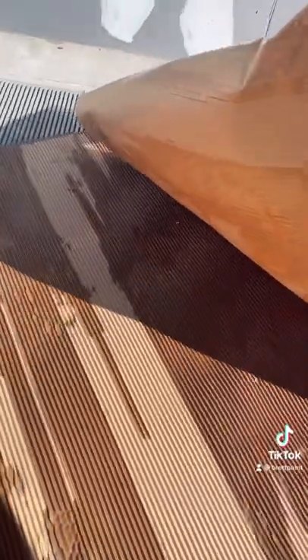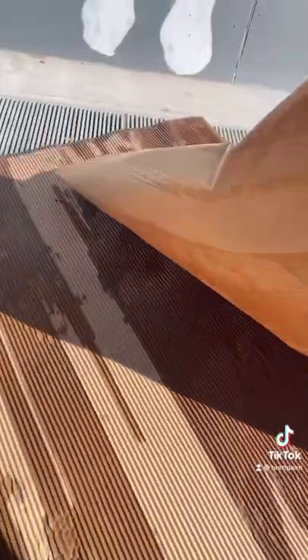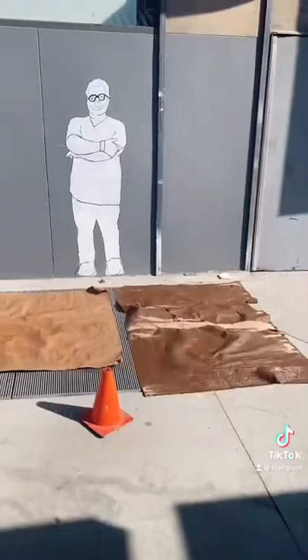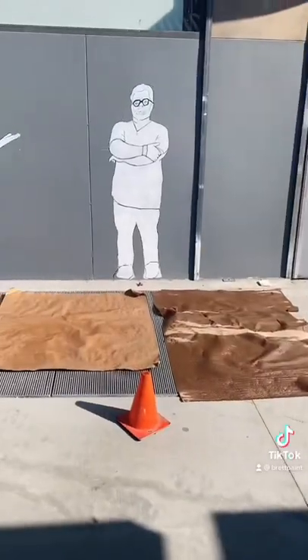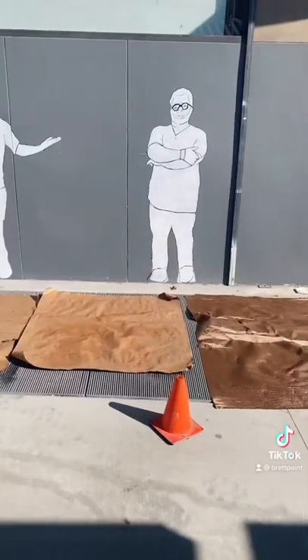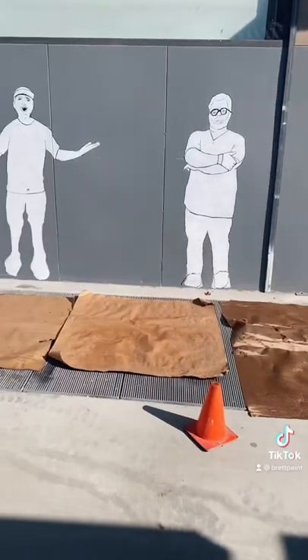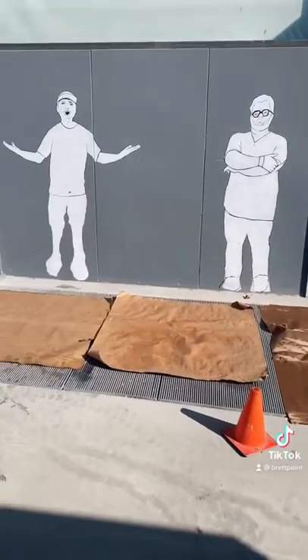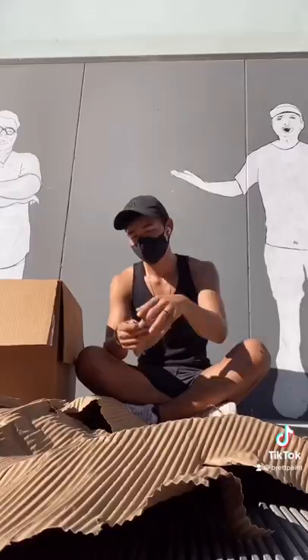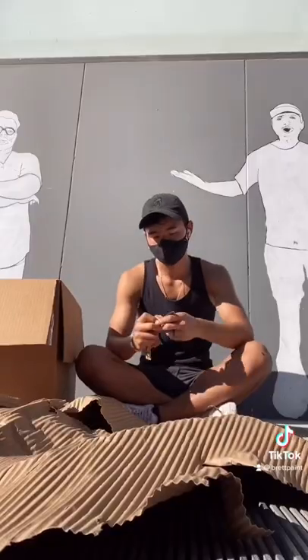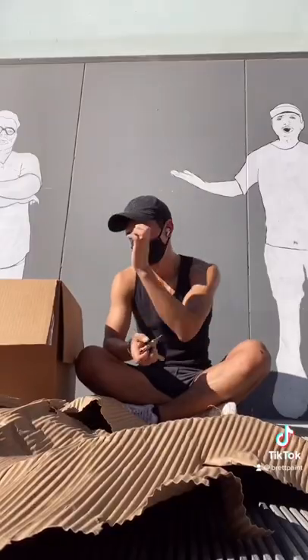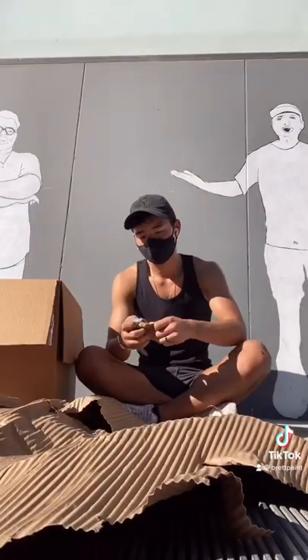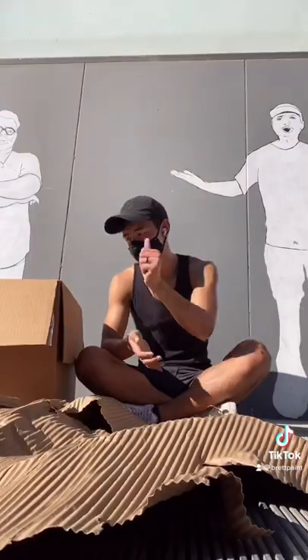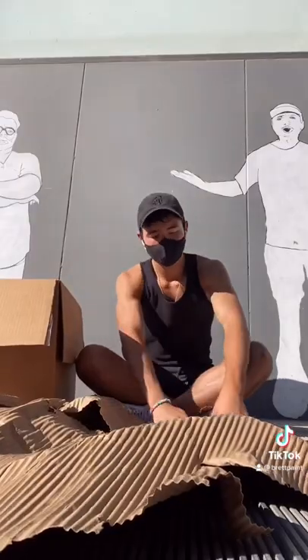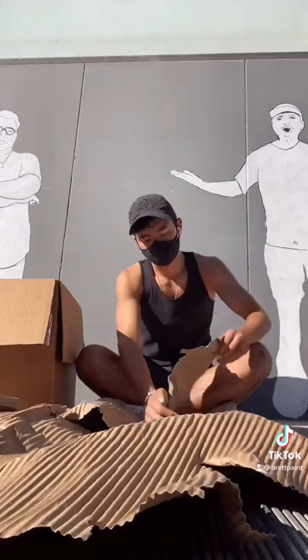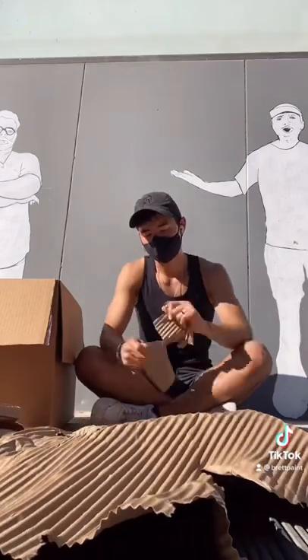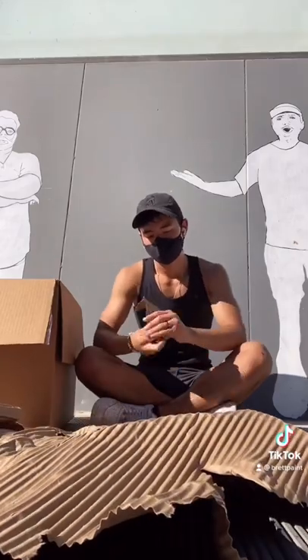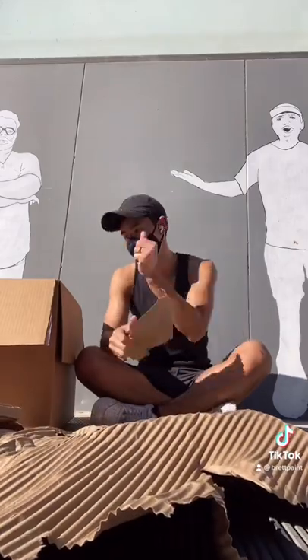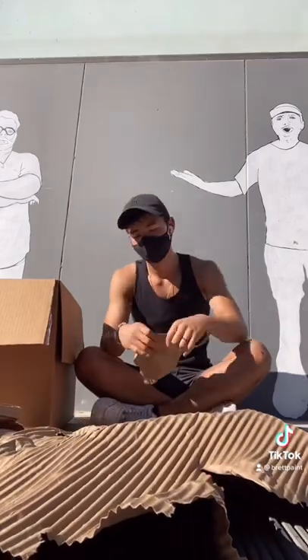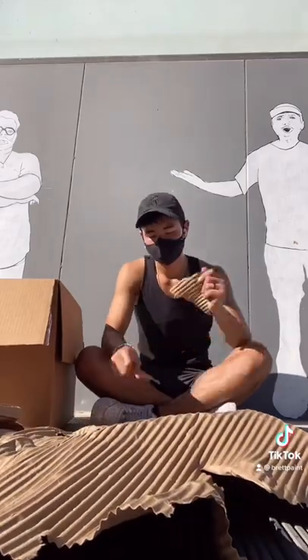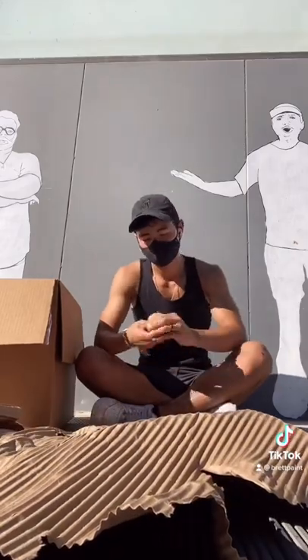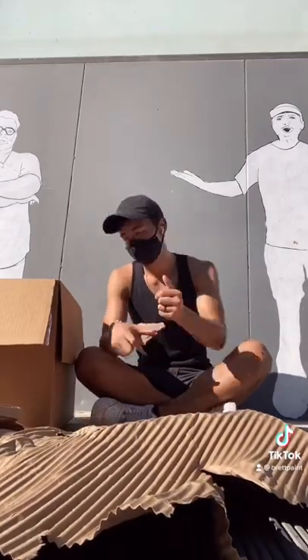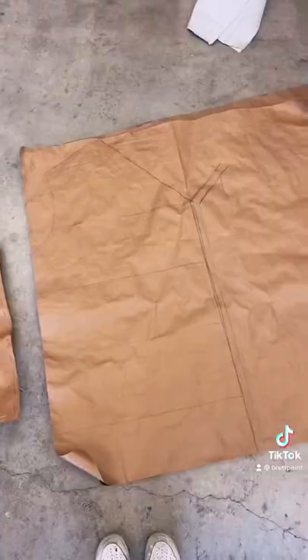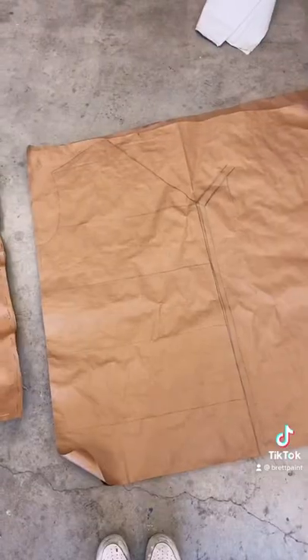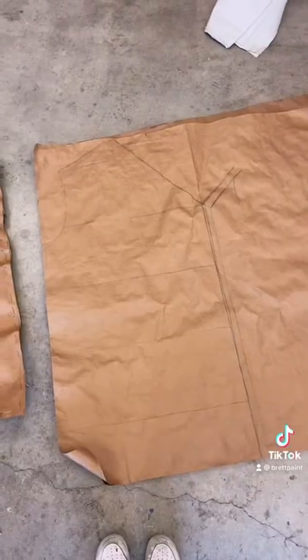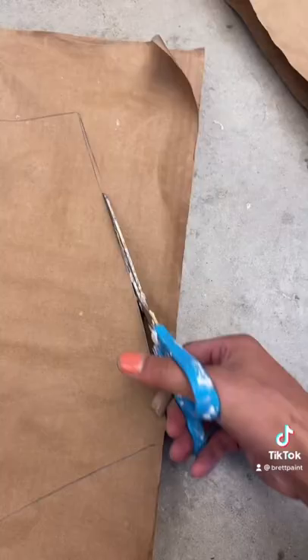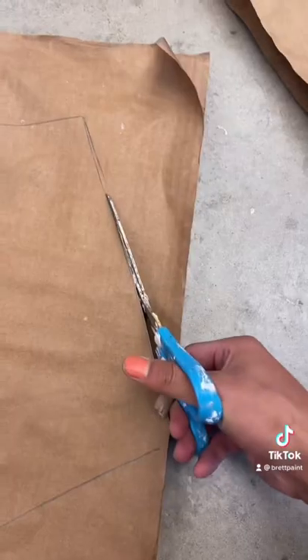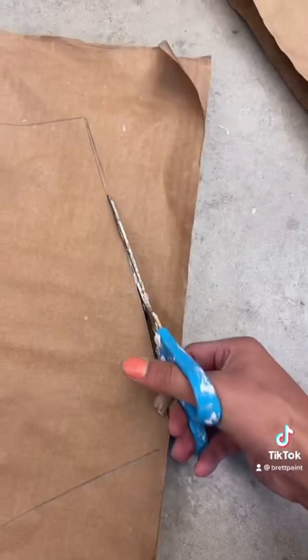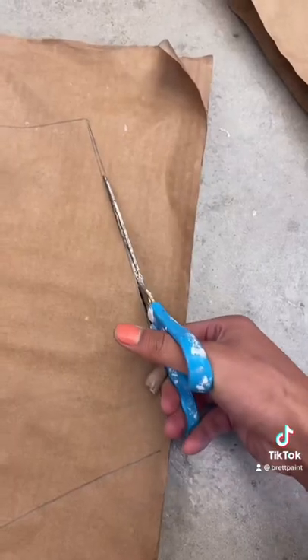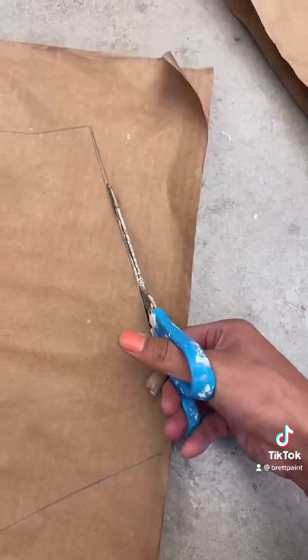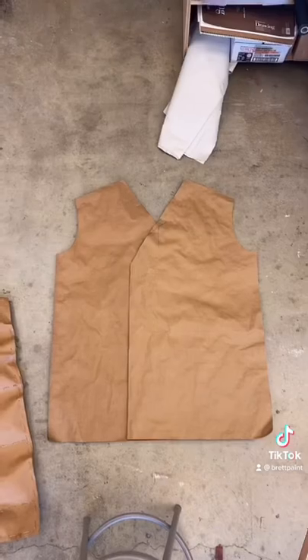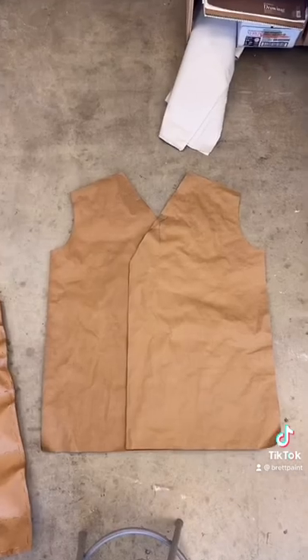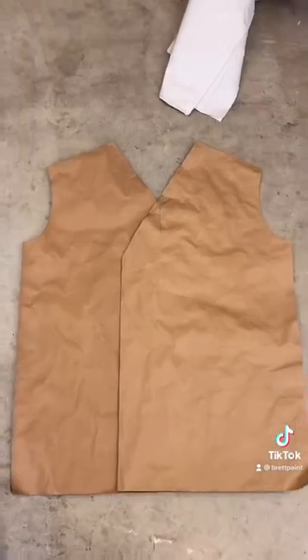Then I let all of them dry and used the middle layer as stuffing for the puffer jacket by ribbing and tearing it up. That shit was a workout! The other layers will serve as the front of the puffer jacket and resemble a Korean hanbok.